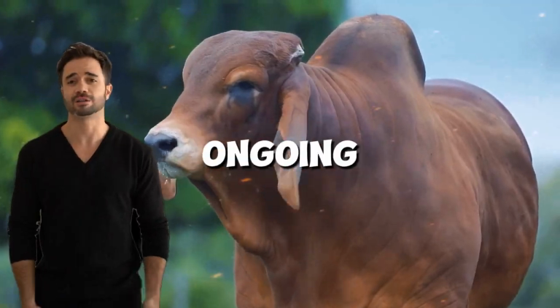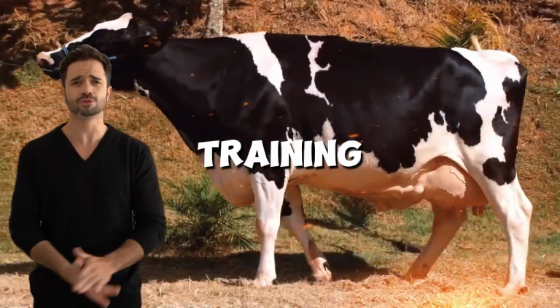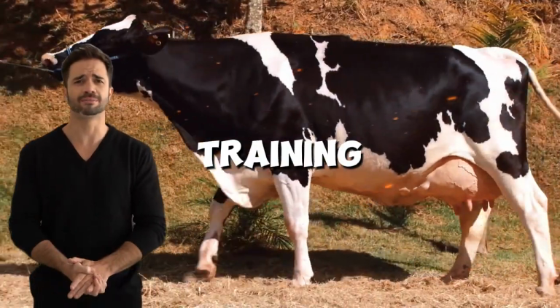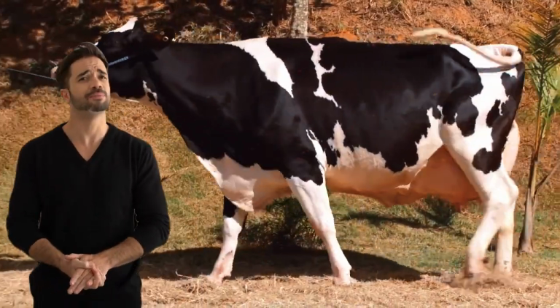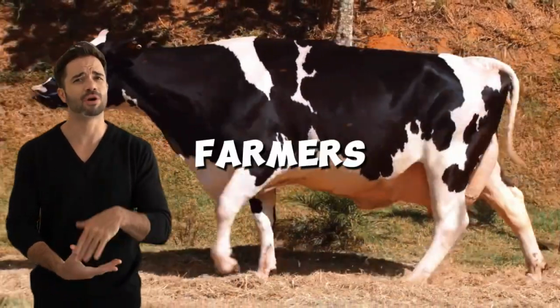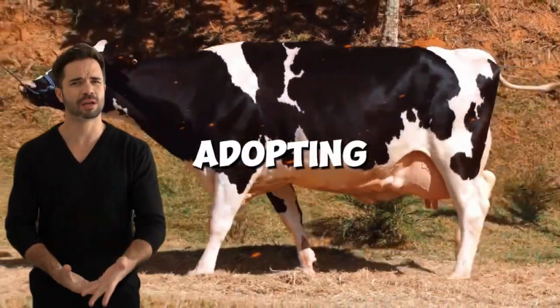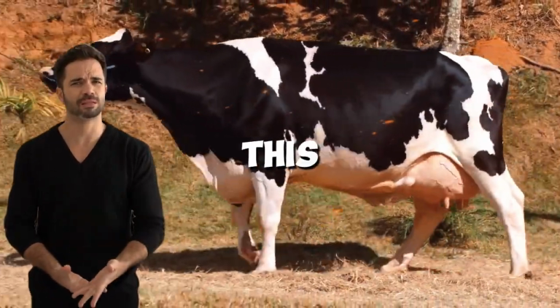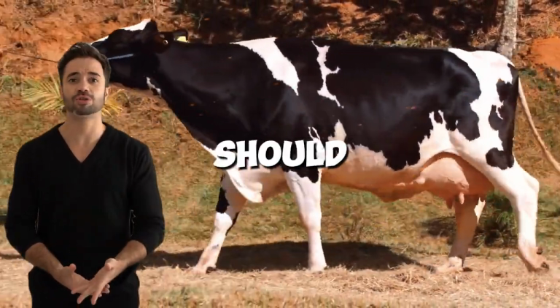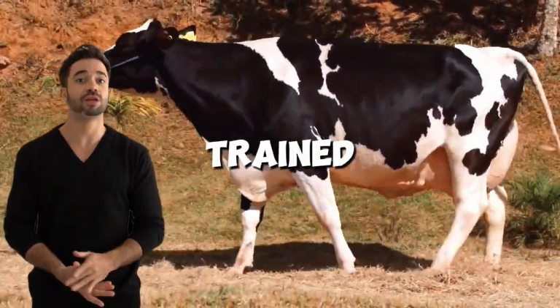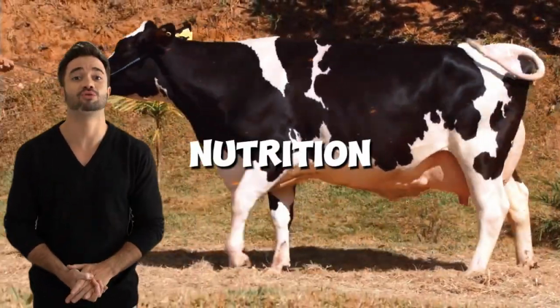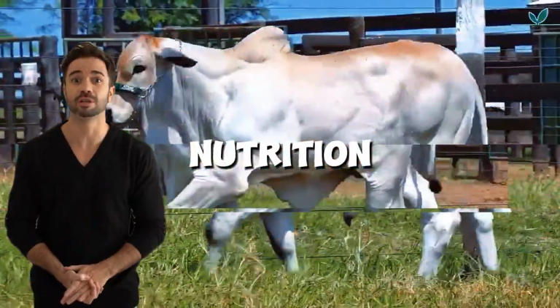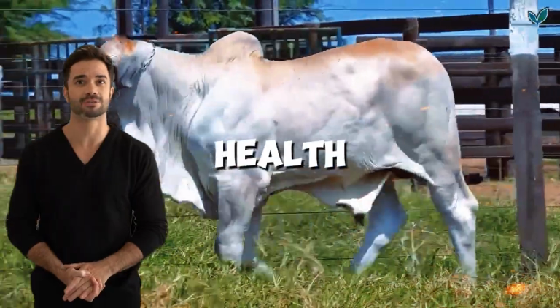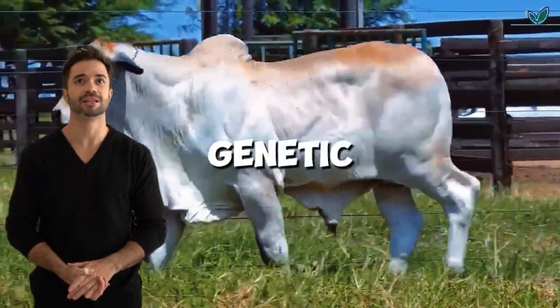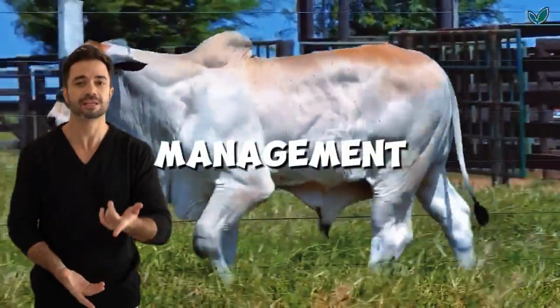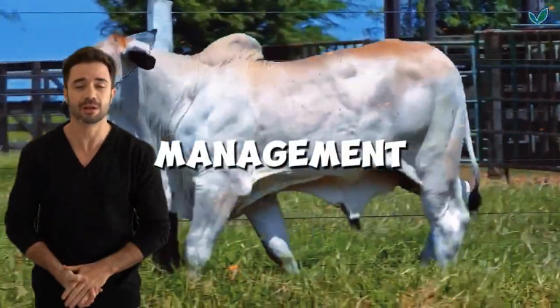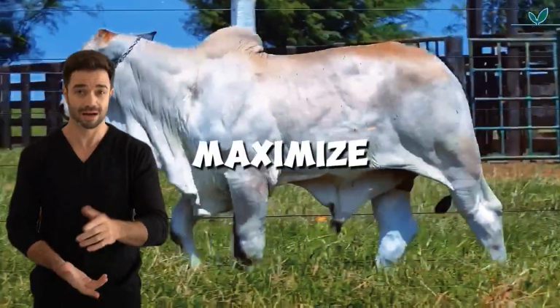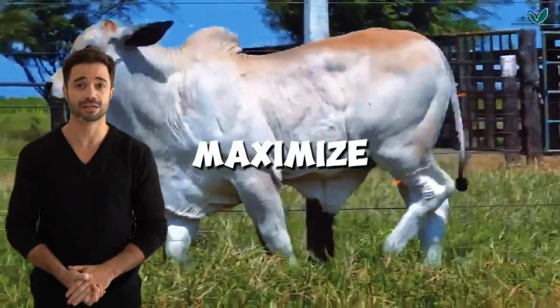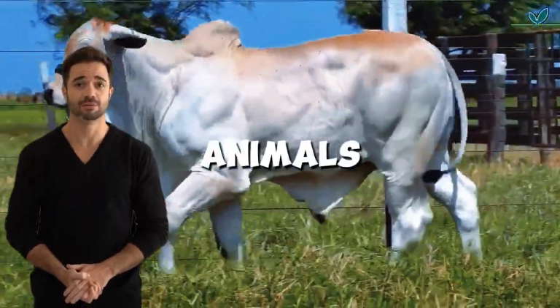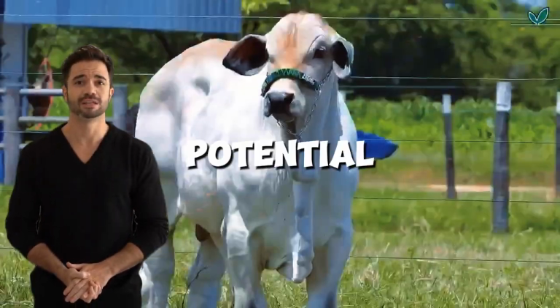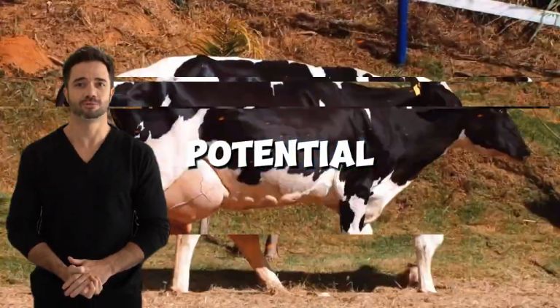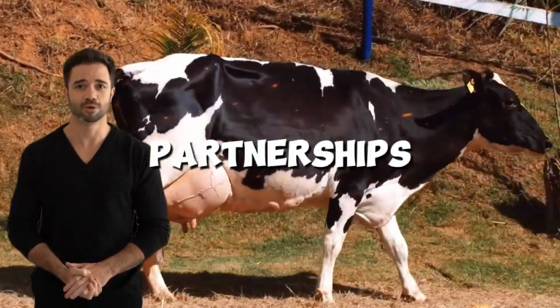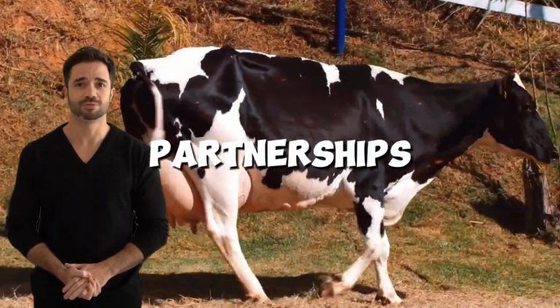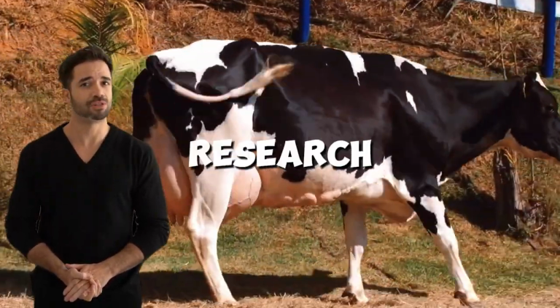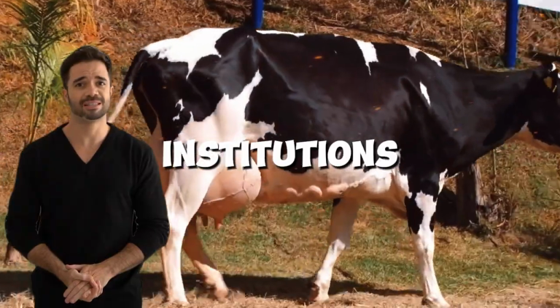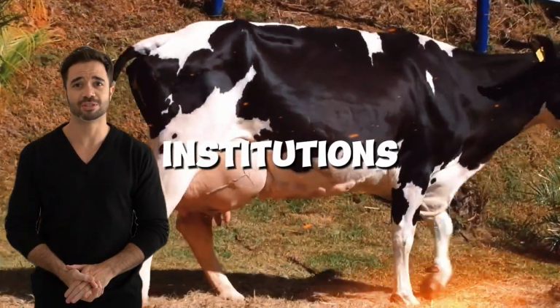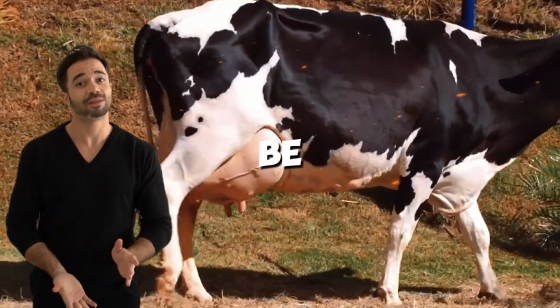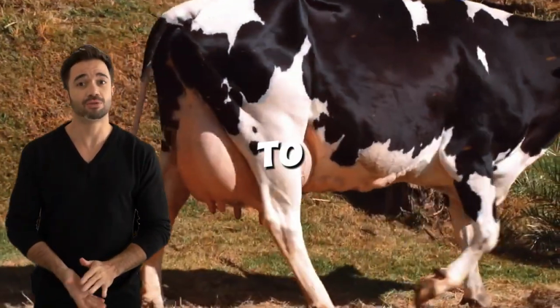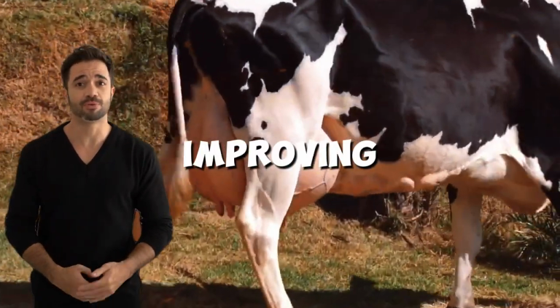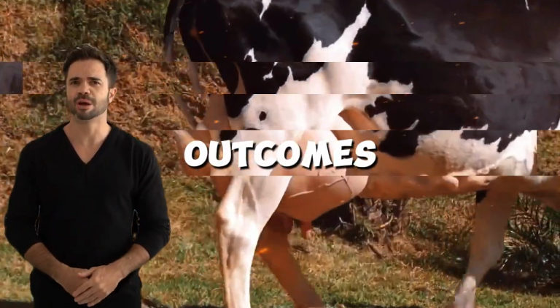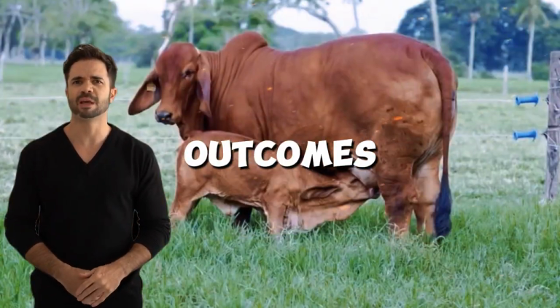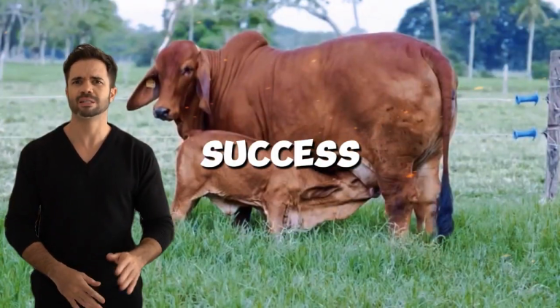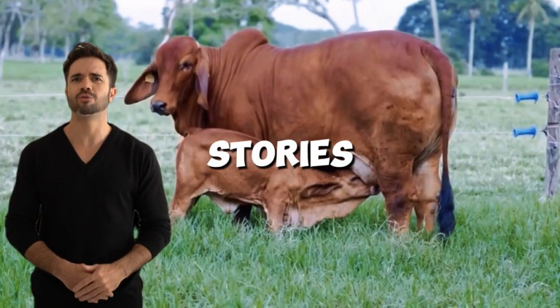Ongoing training. Farmers adopting this cross should be trained in nutrition, health, and genetic management to maximize their animals' potential. Partnerships with research institutions can be key to improving outcomes.